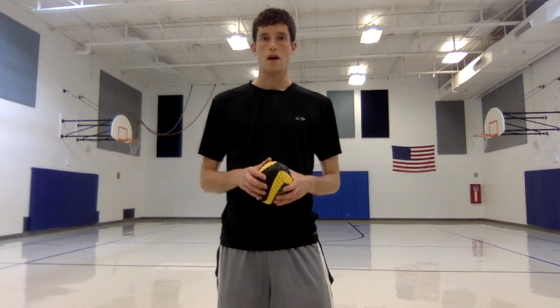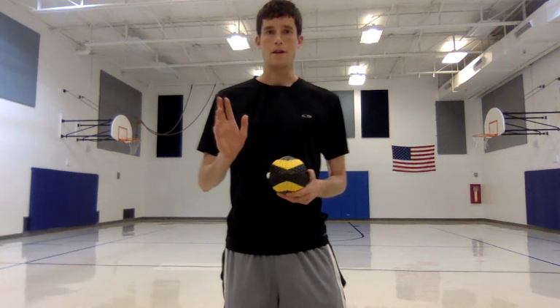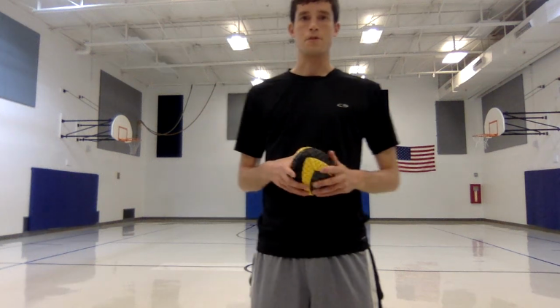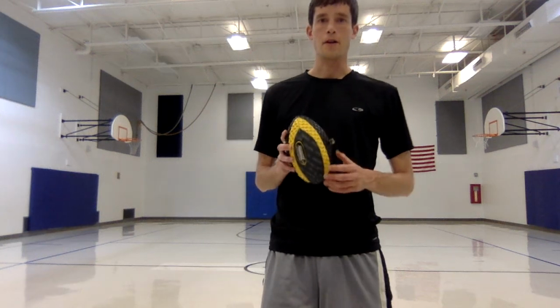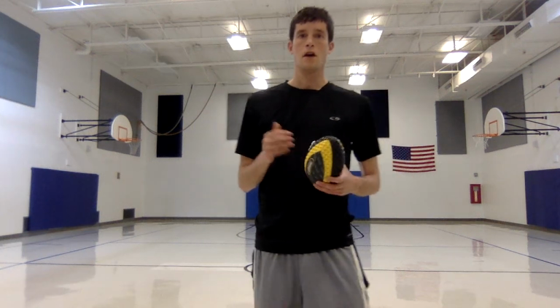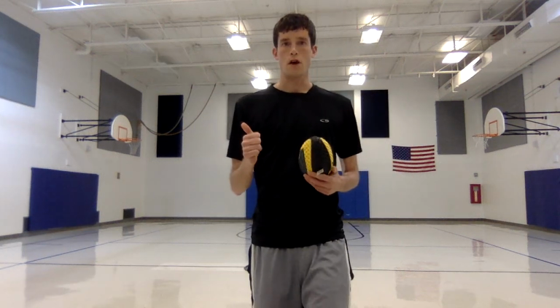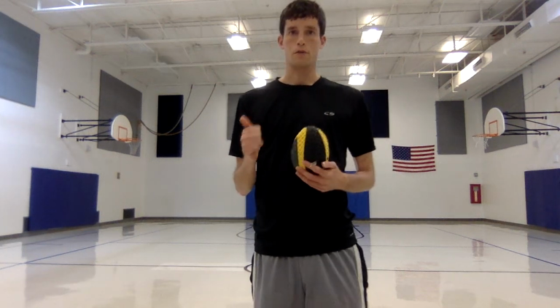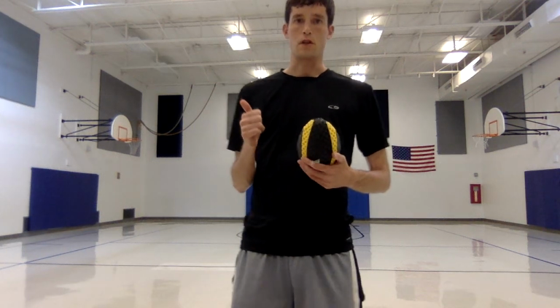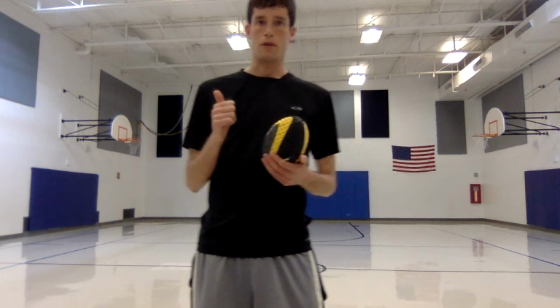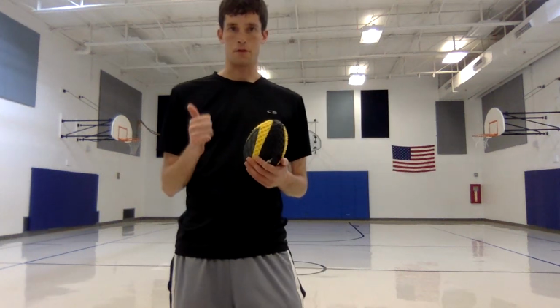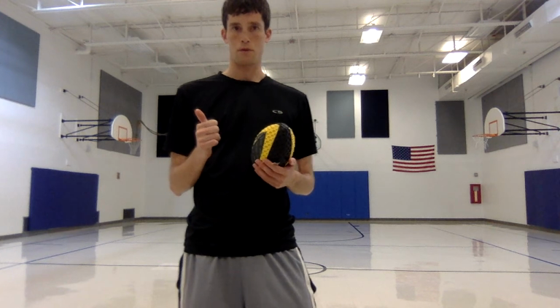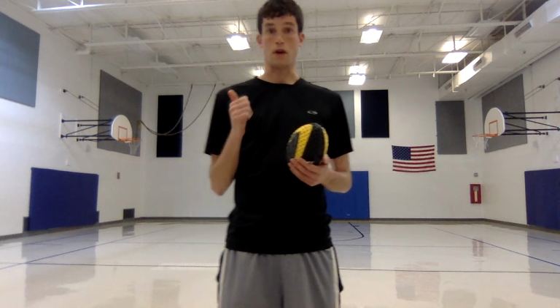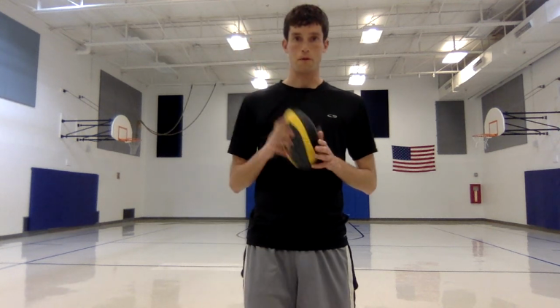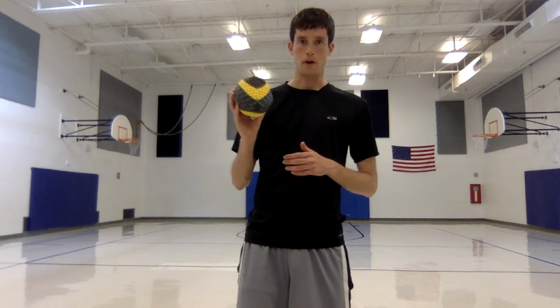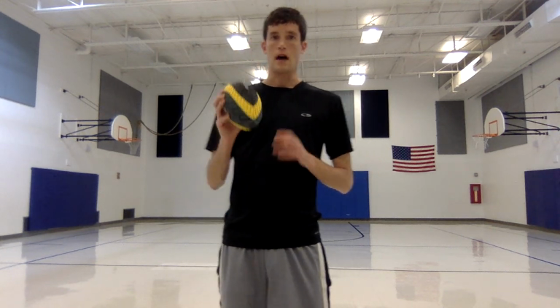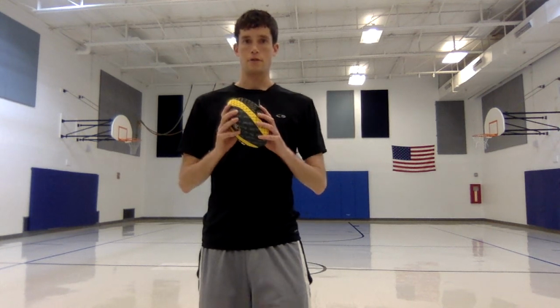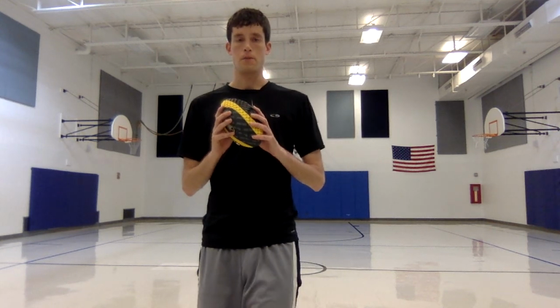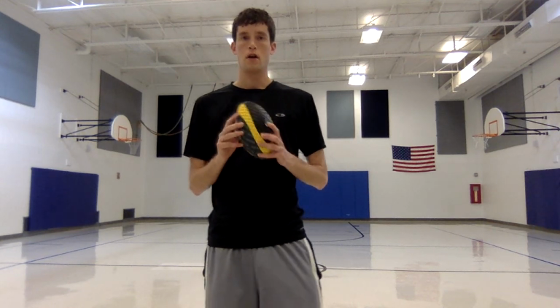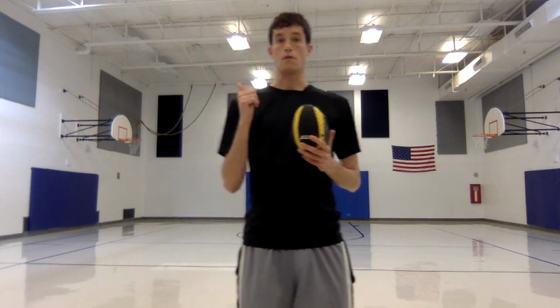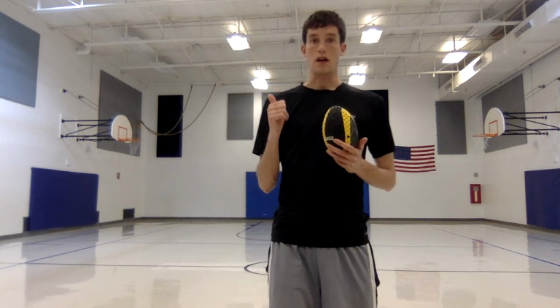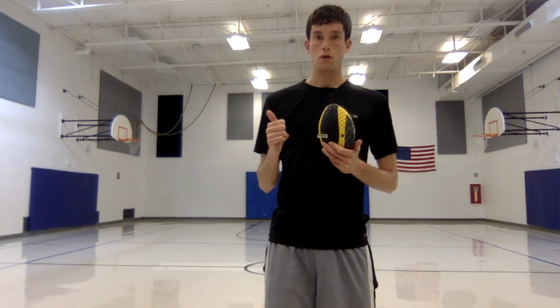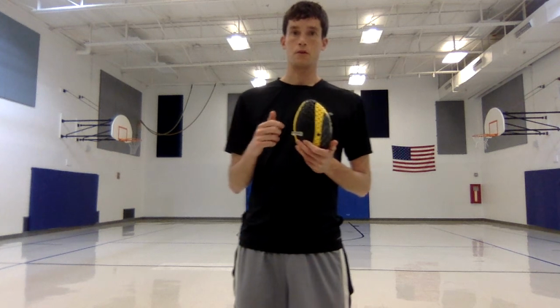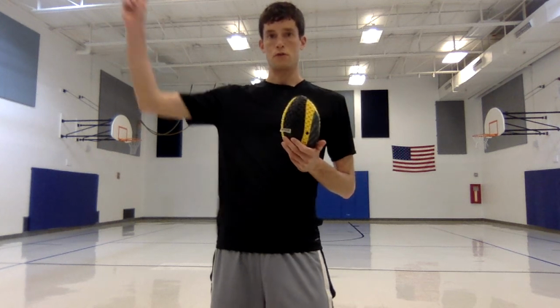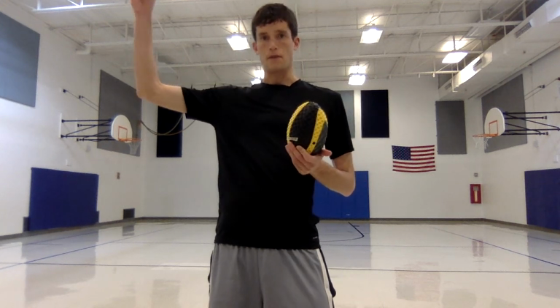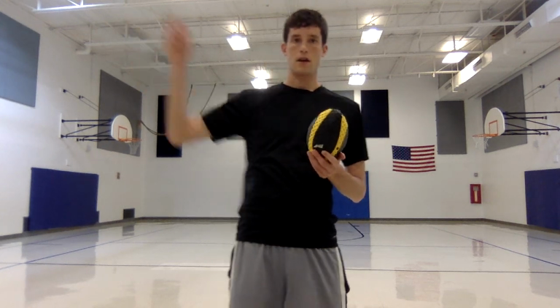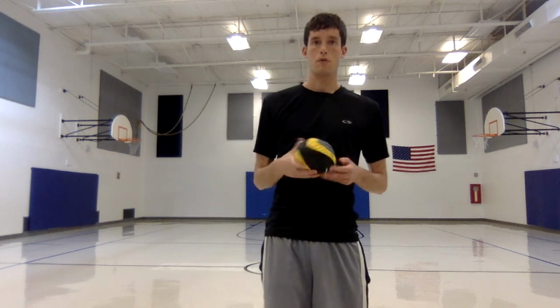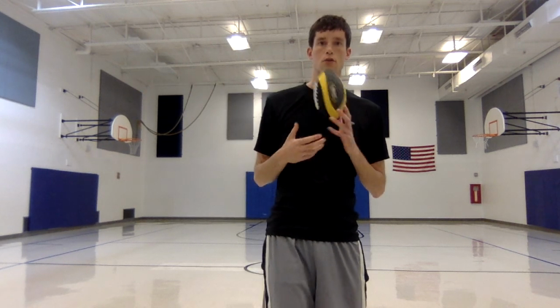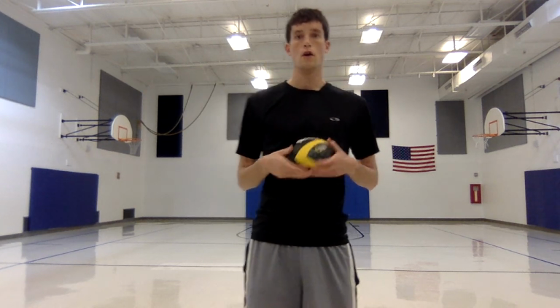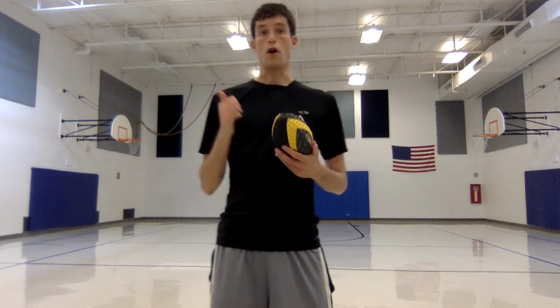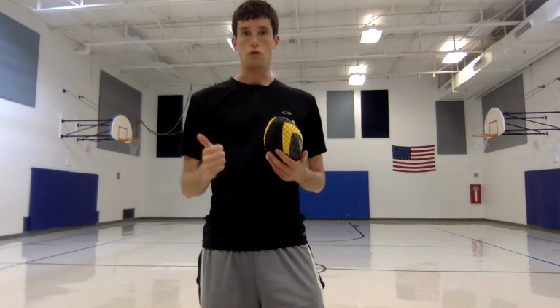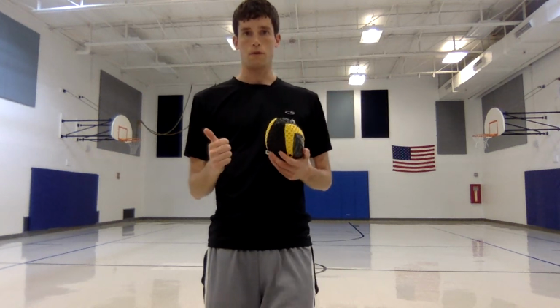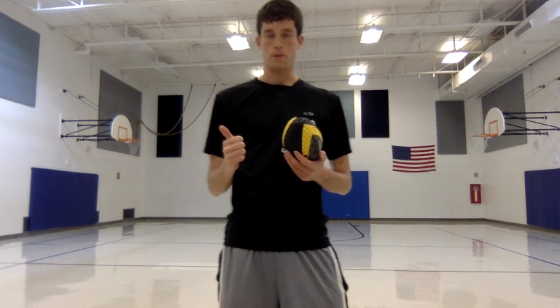Hey everyone, it's Mr. Sheridan again. So we've gone over a lot with Fusca Ball — how to throw it, how to catch it. We've gone over the indoor rules, shooting at the basket, how that works, the scoring. We've also gone over the outdoor rules for Fusca Ball.